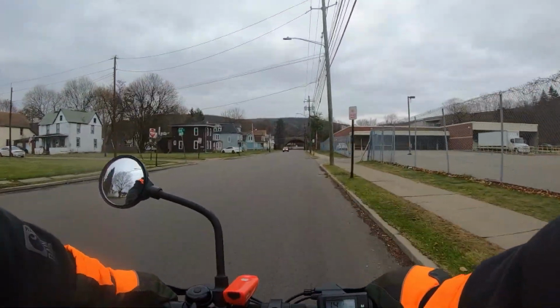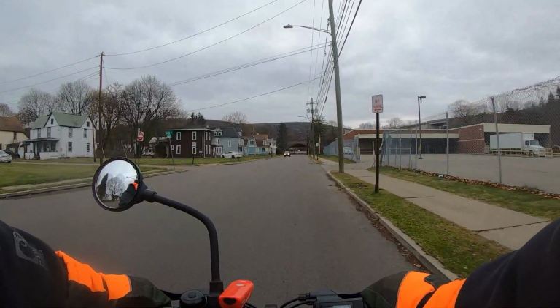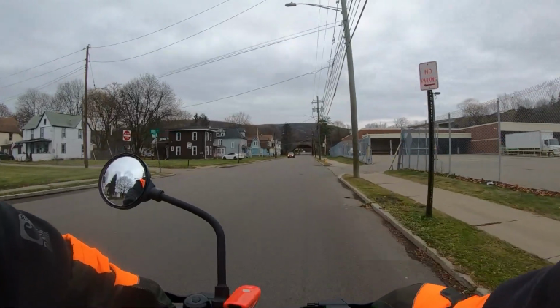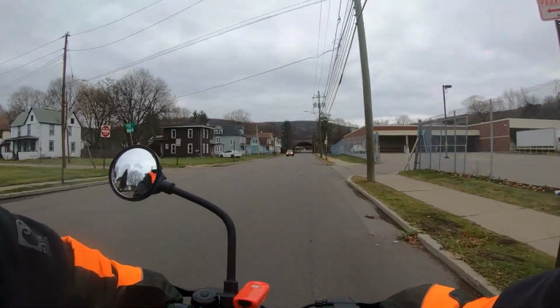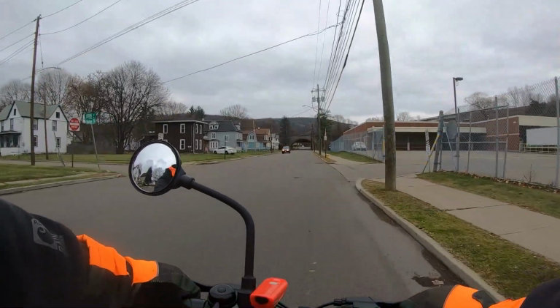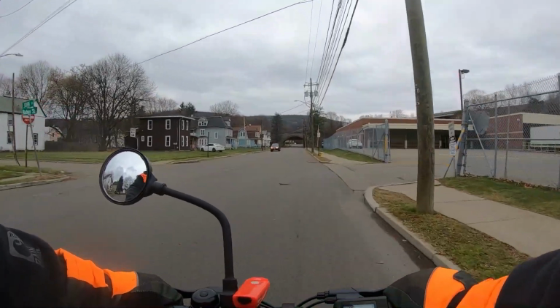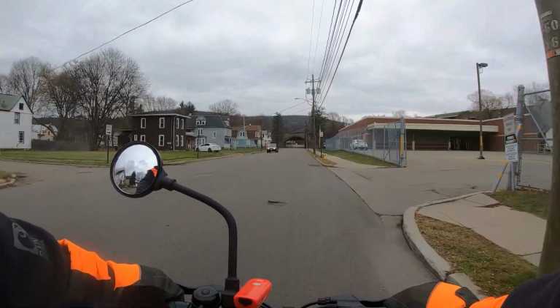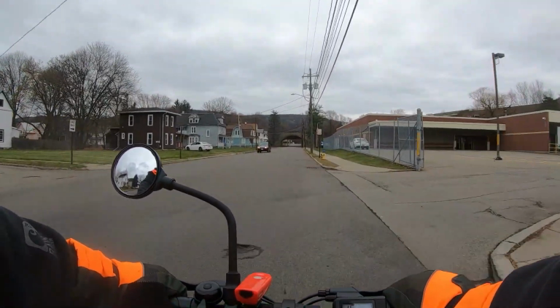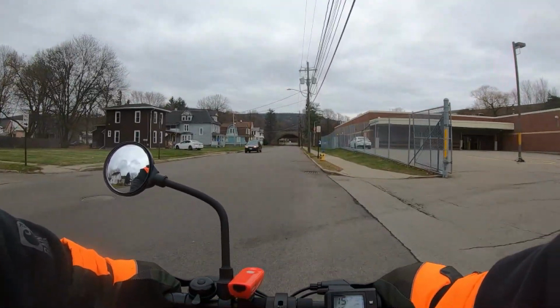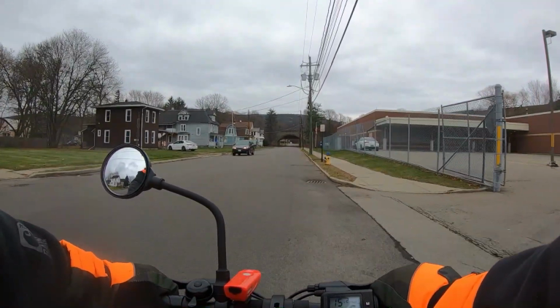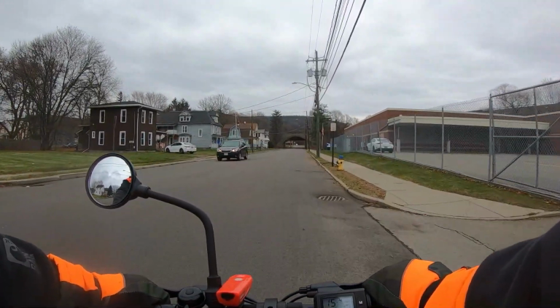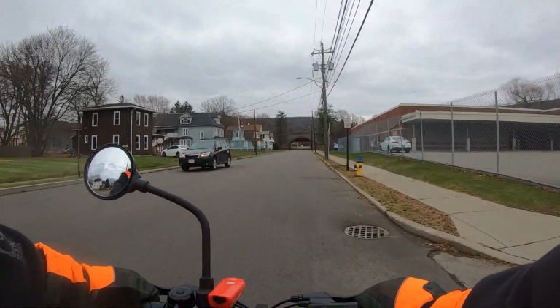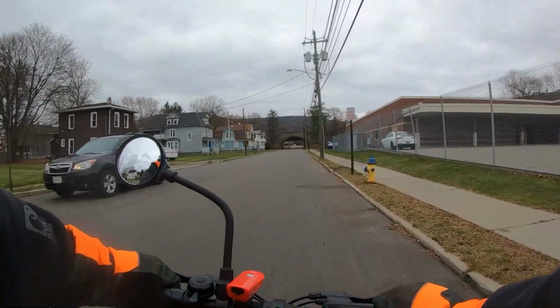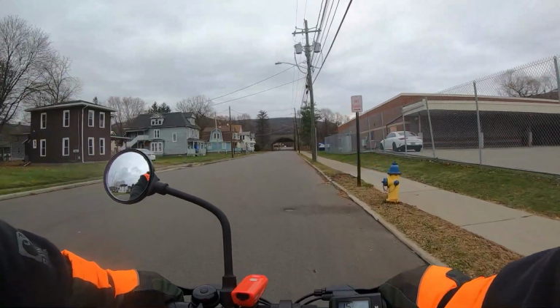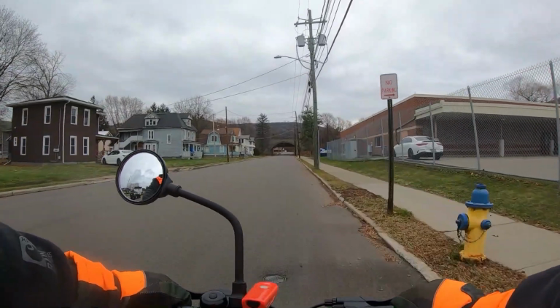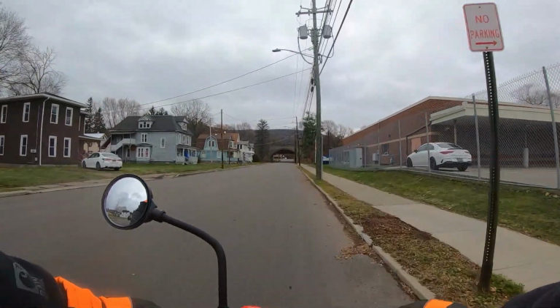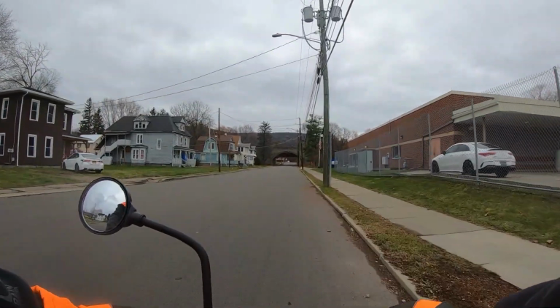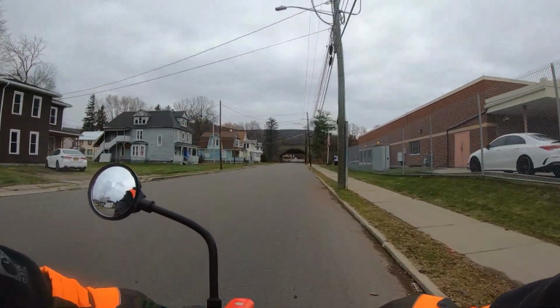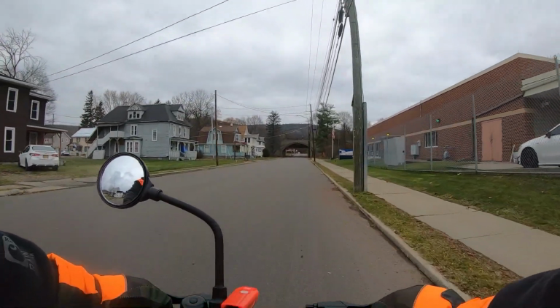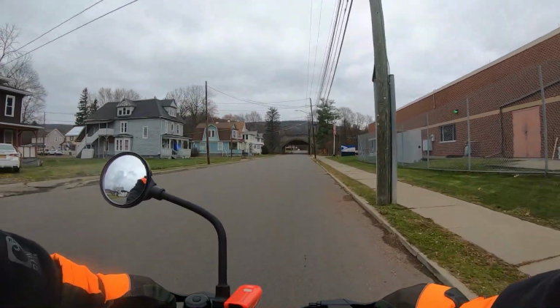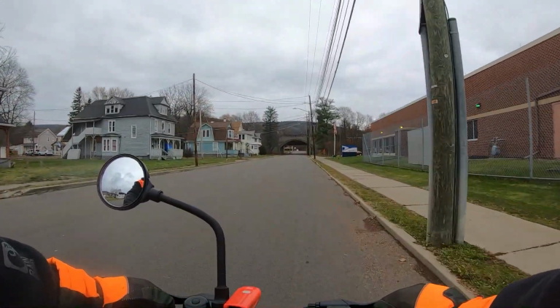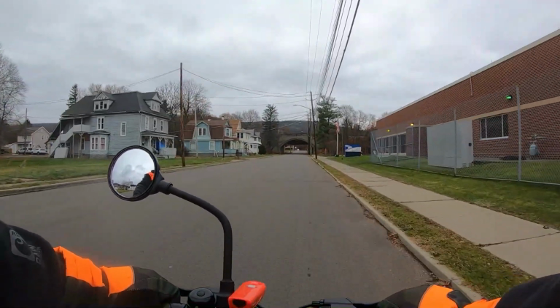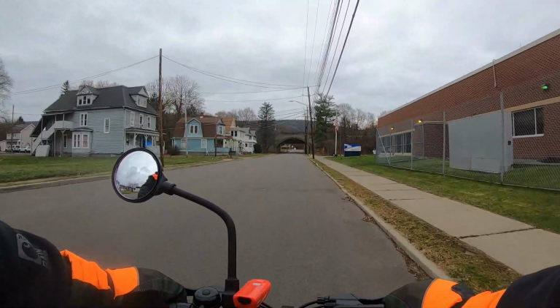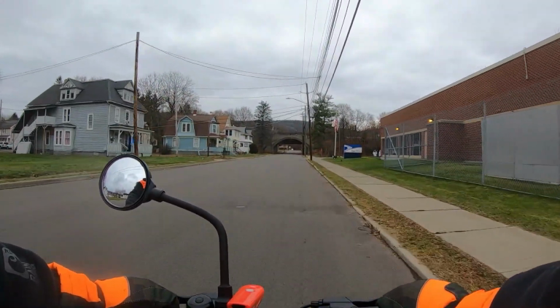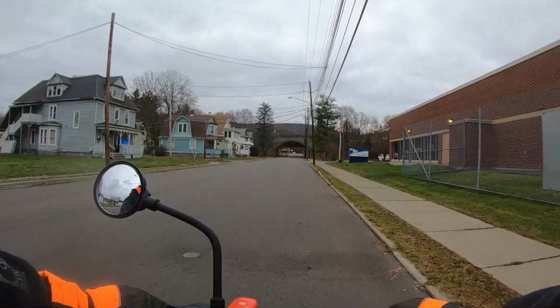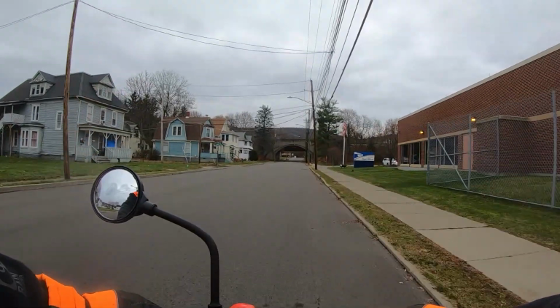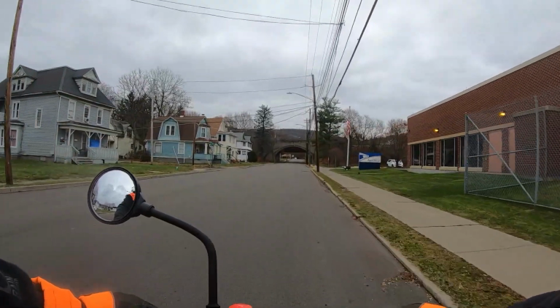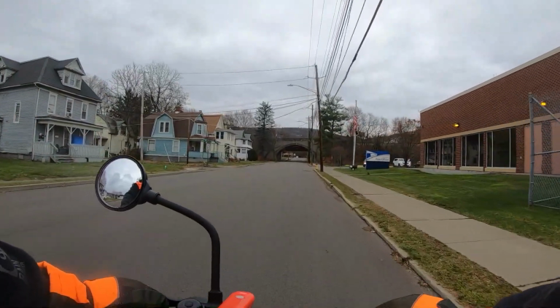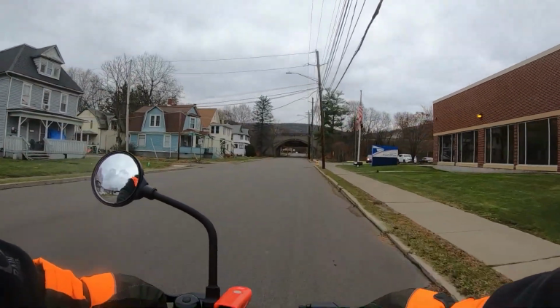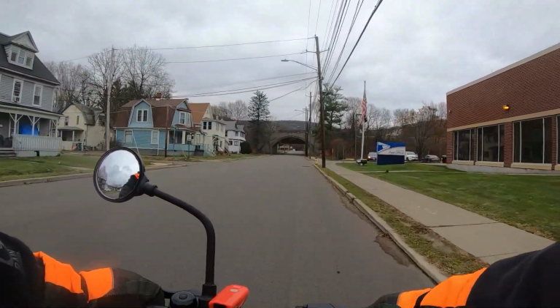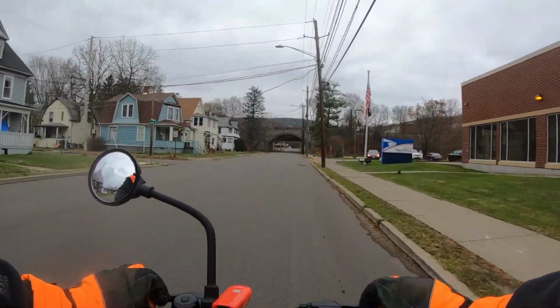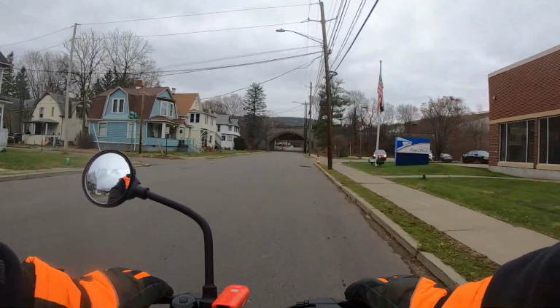I'm cruising at 14.7 miles an hour — oh, just jumped up to 15. Leveling out a little bit. And right here's the post office.